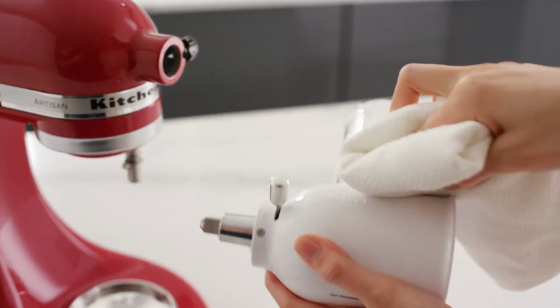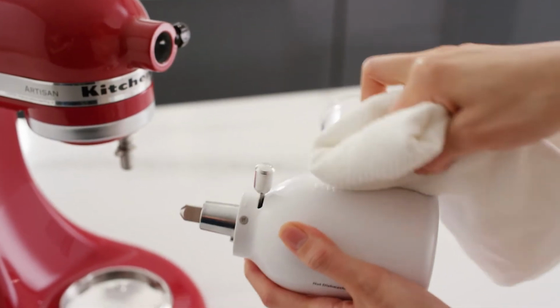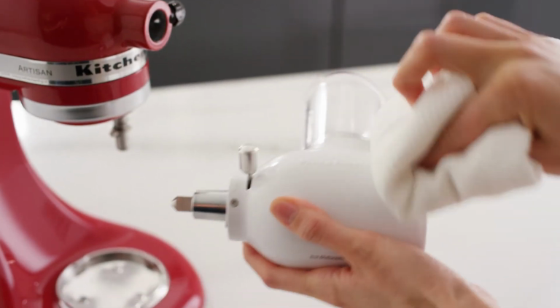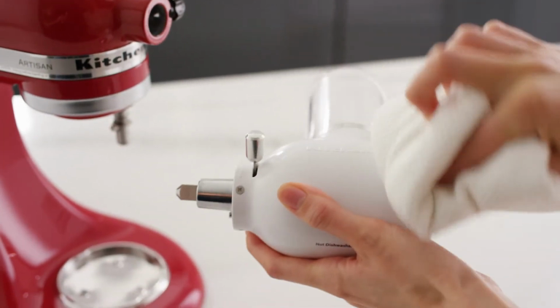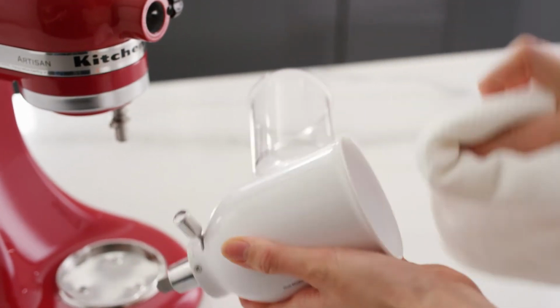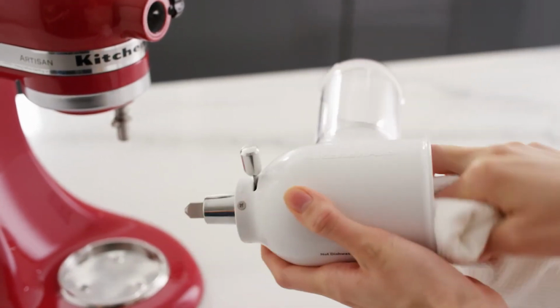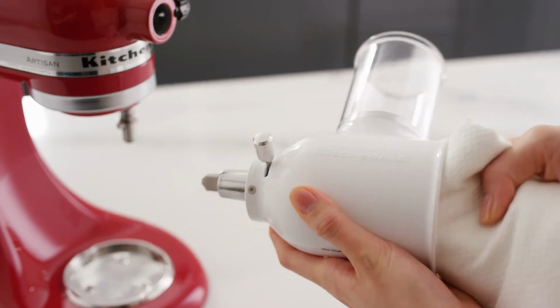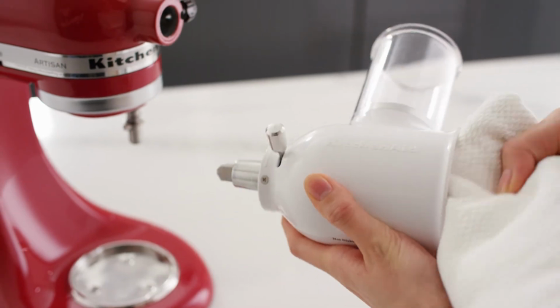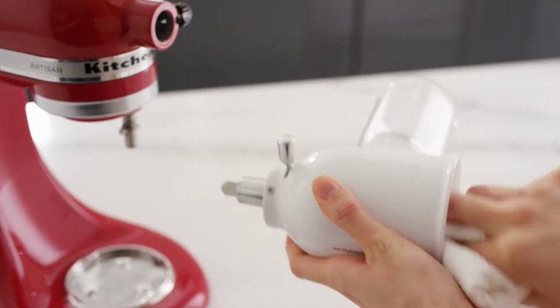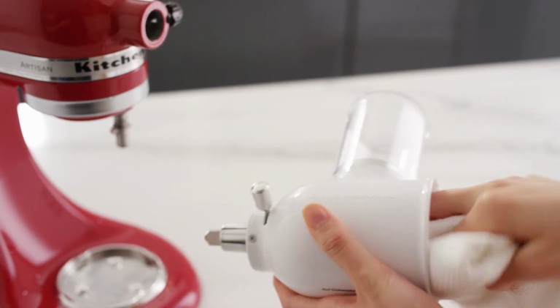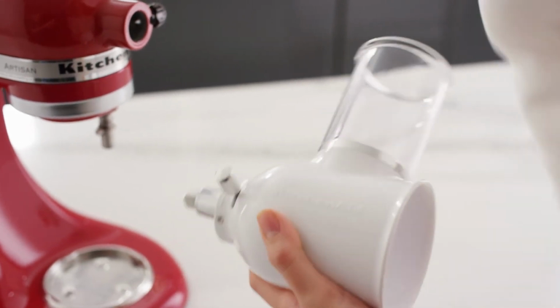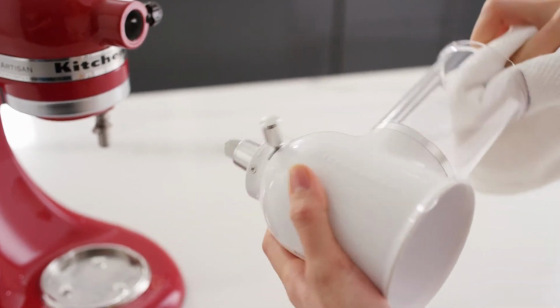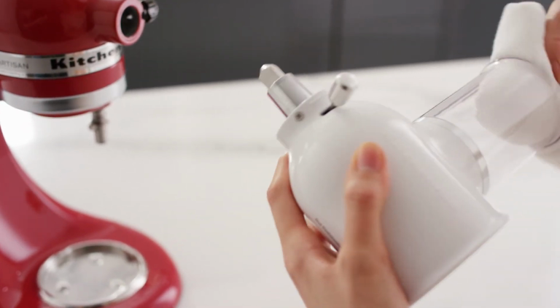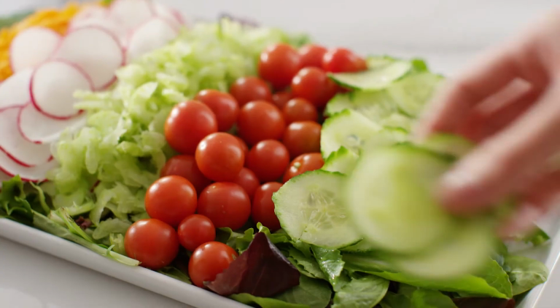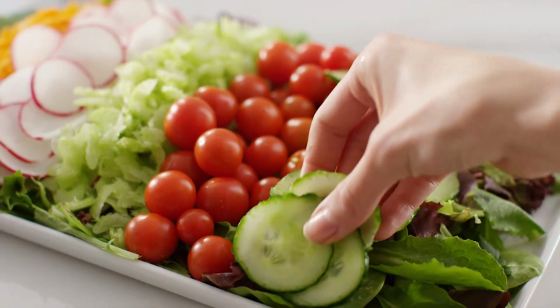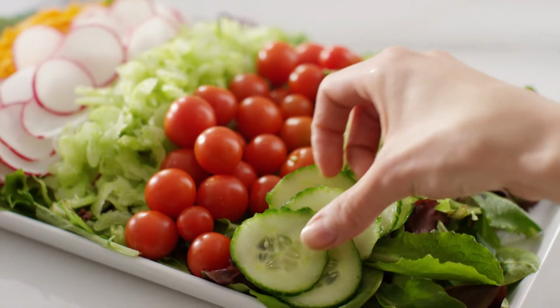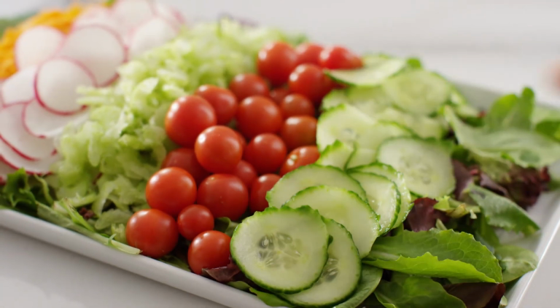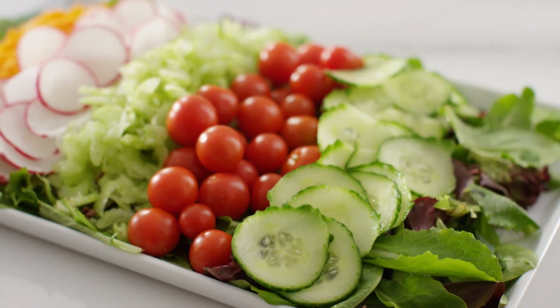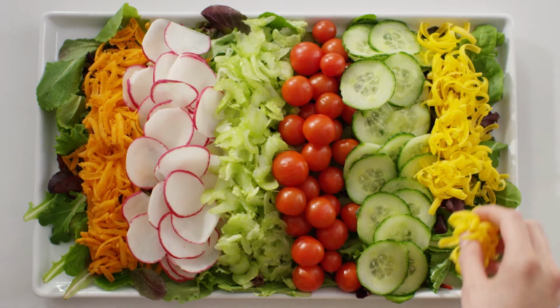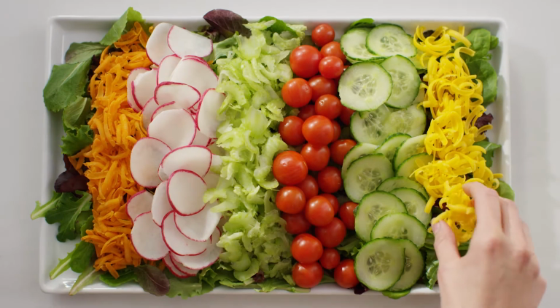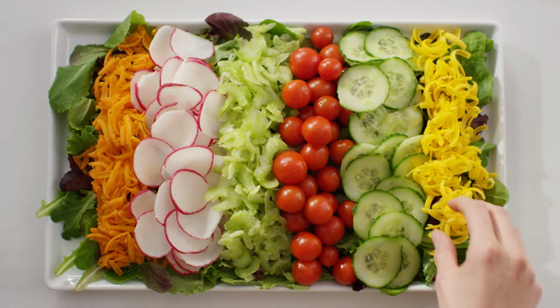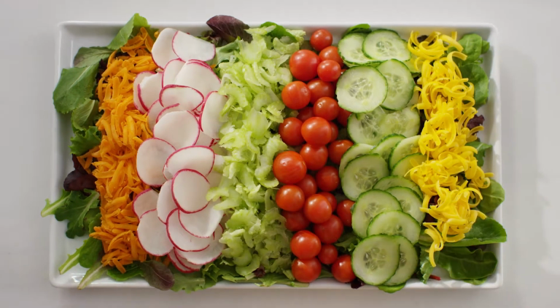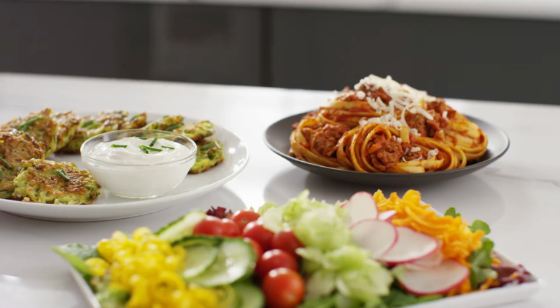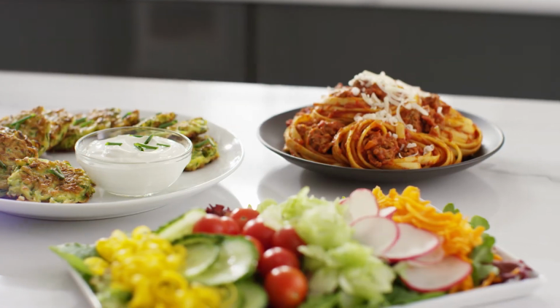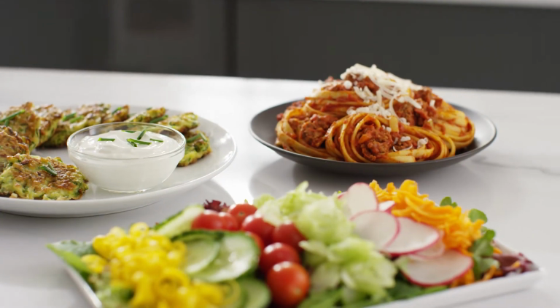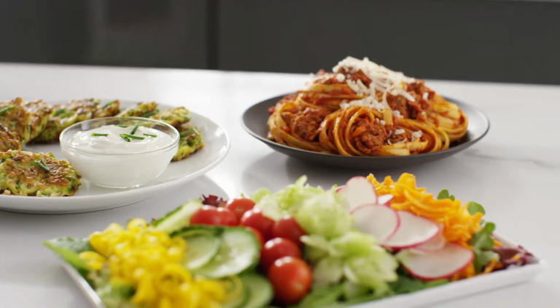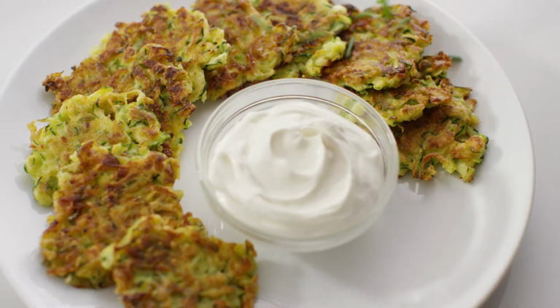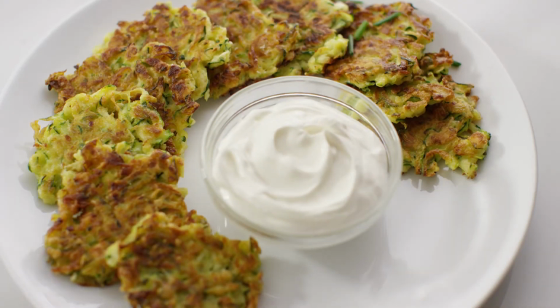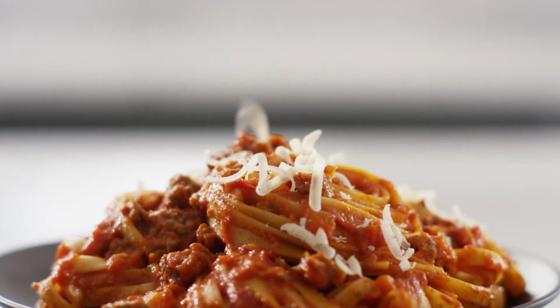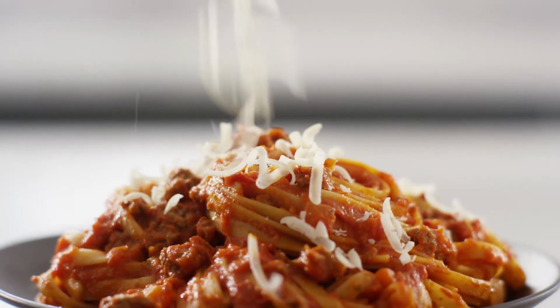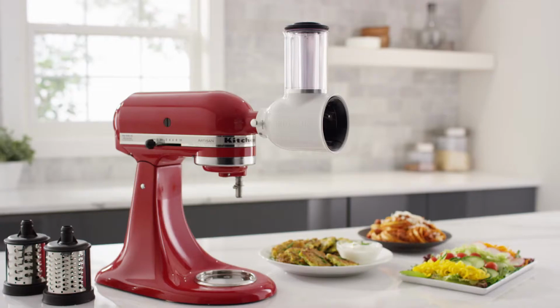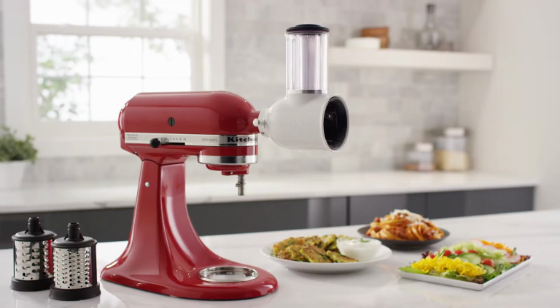Clean the Fresh Prep housing by hand with a soft damp cloth and dry thoroughly. The Fresh Prep Slicer Shredder Attachment: the quick and easy way to slice and shred fresh ingredients.